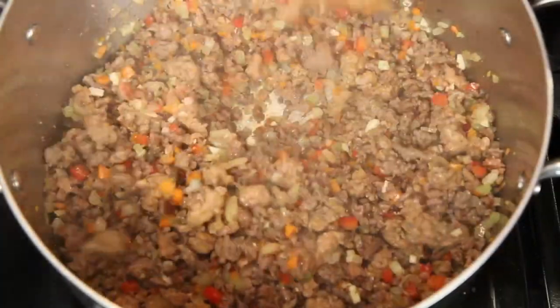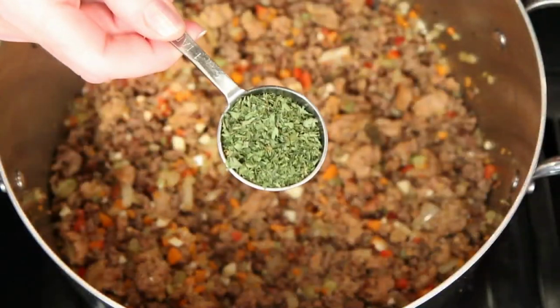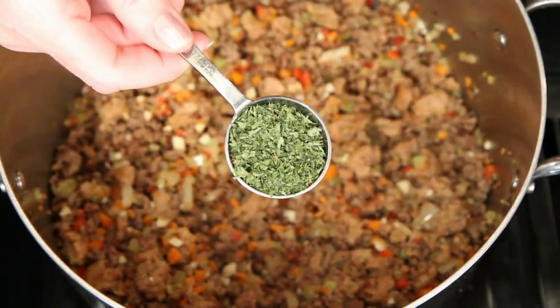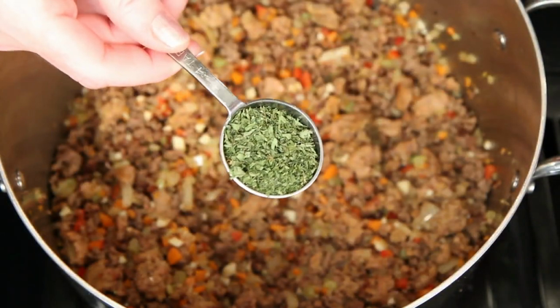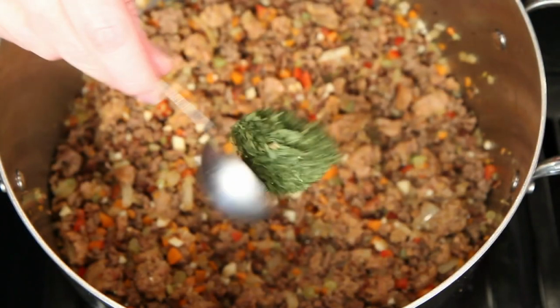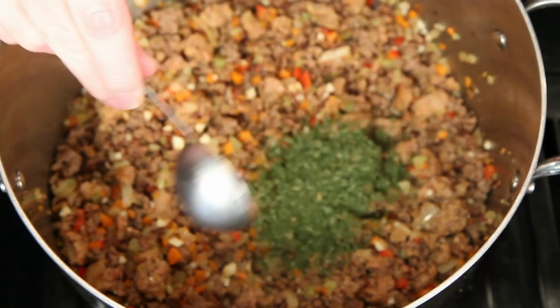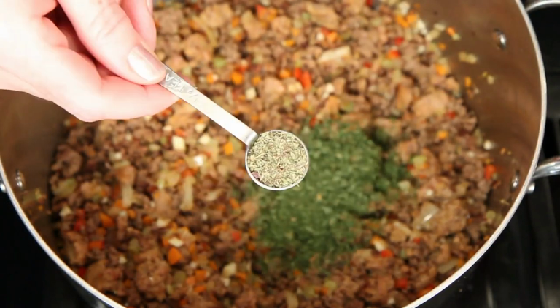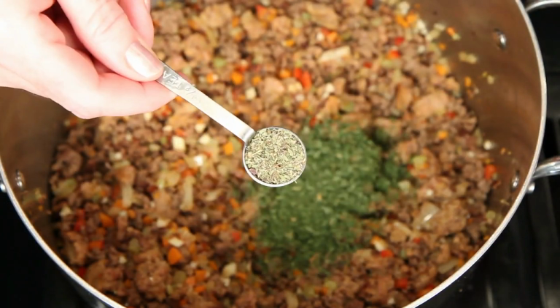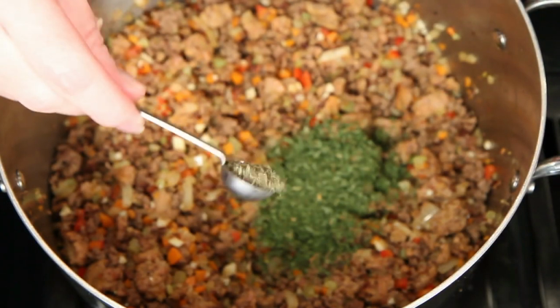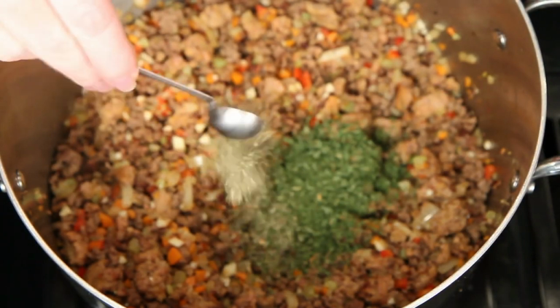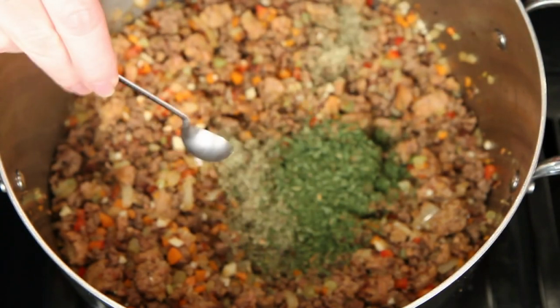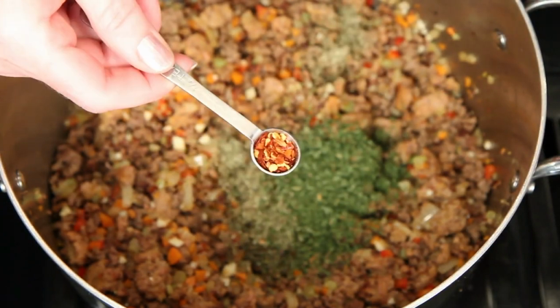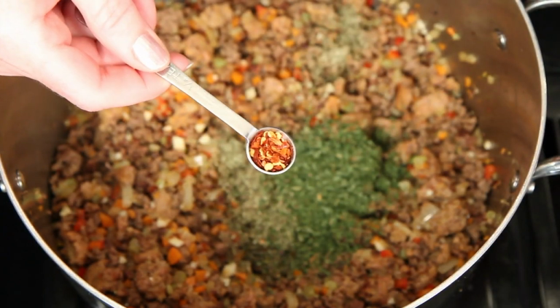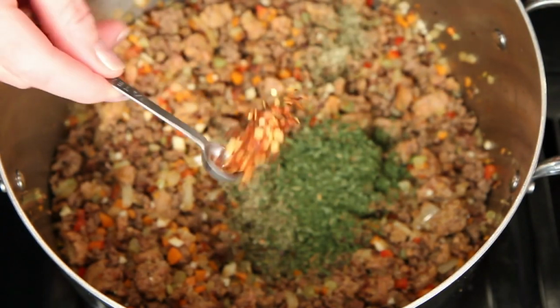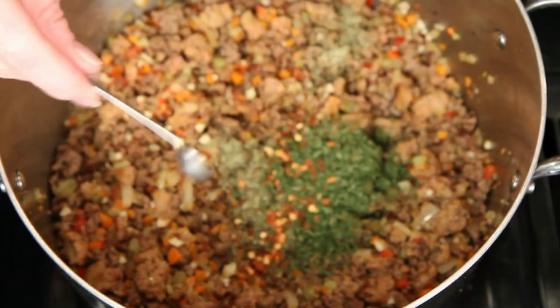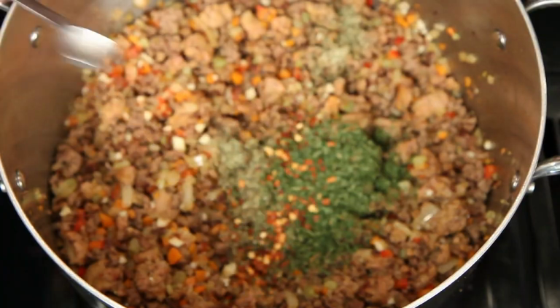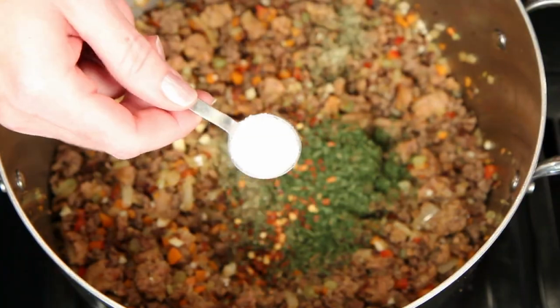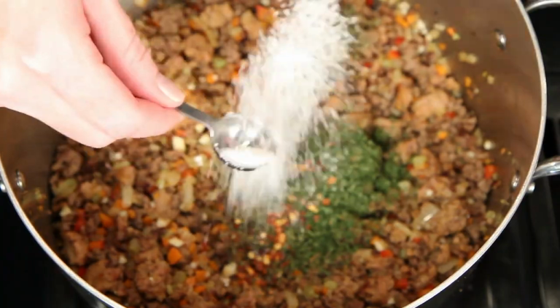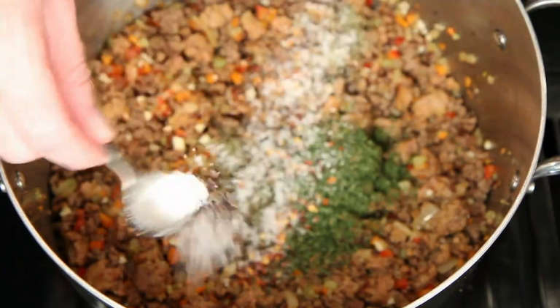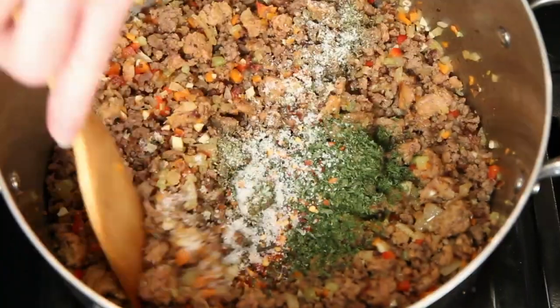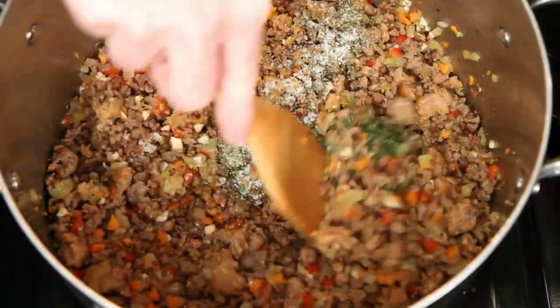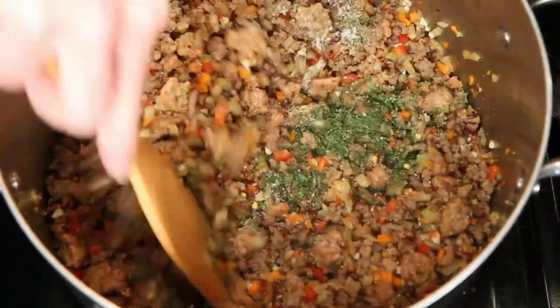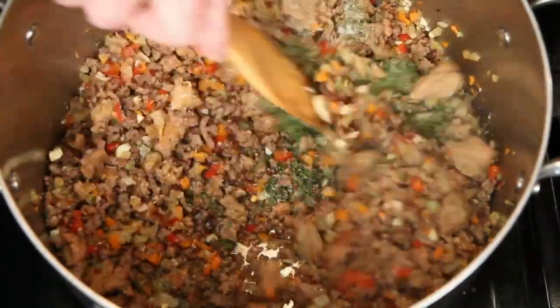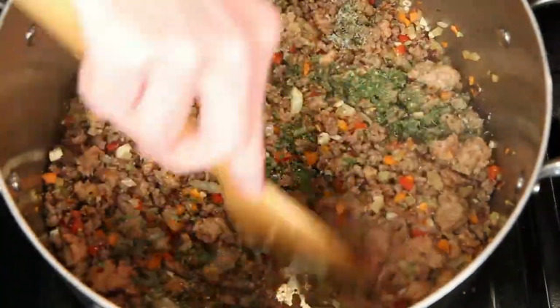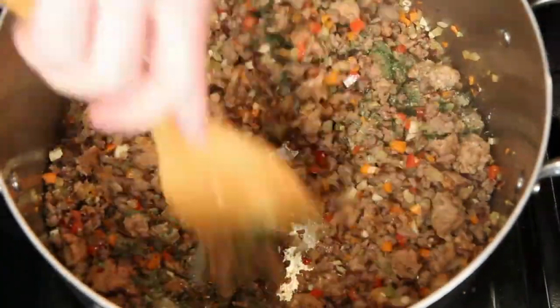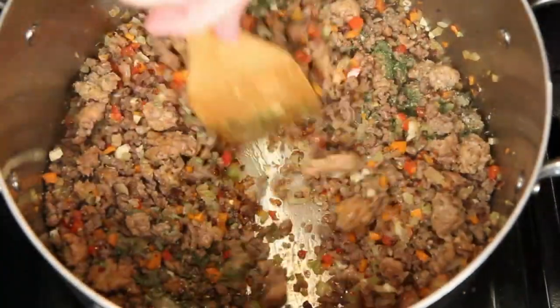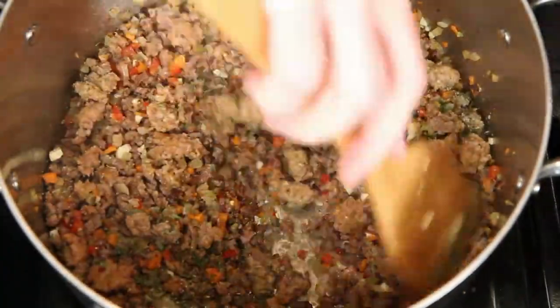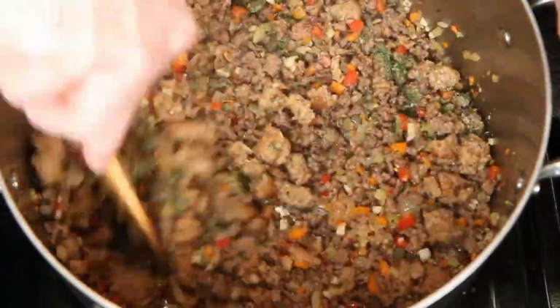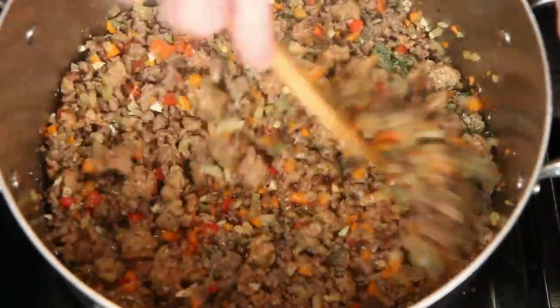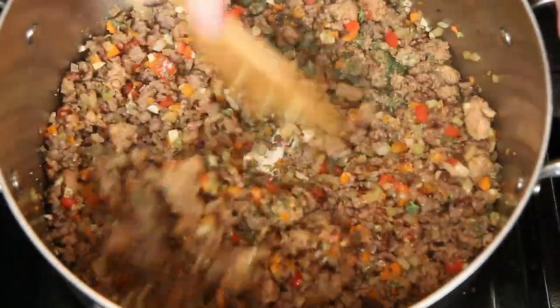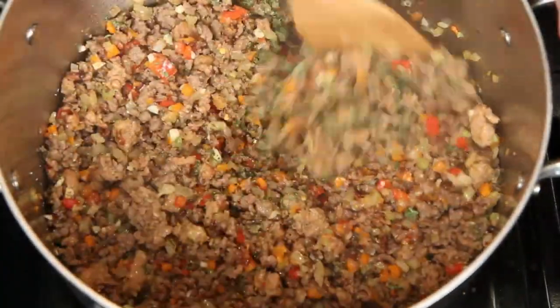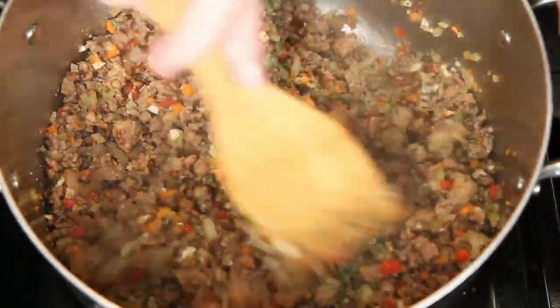This is dried parsley, Italian herb blend, crushed red pepper, and salt. Give this a good mixing and turn the heat back up just a bit.